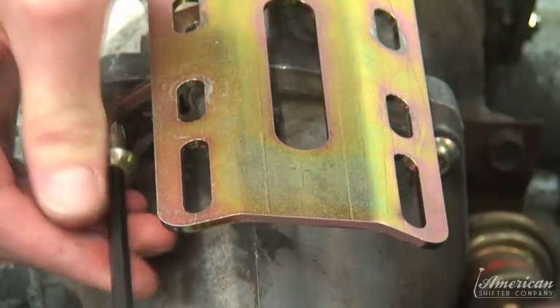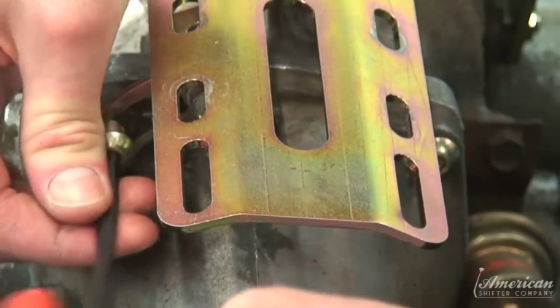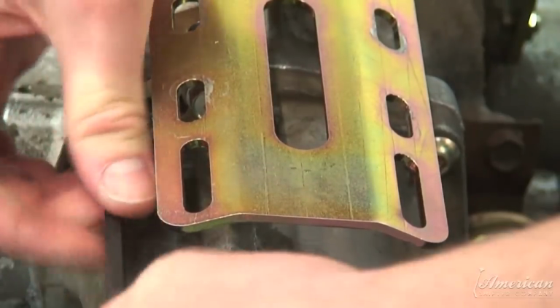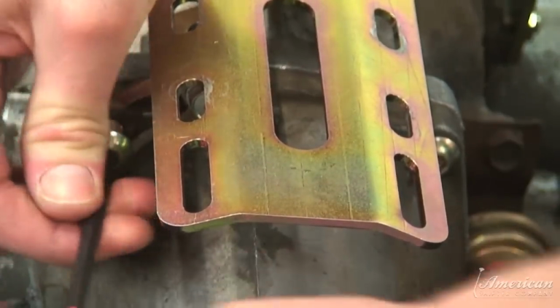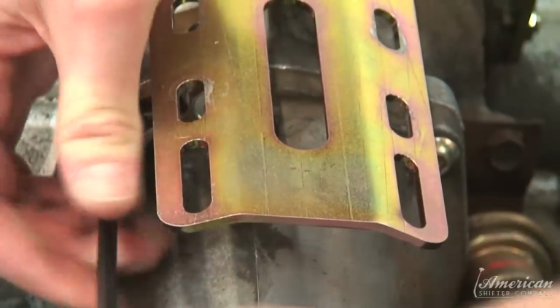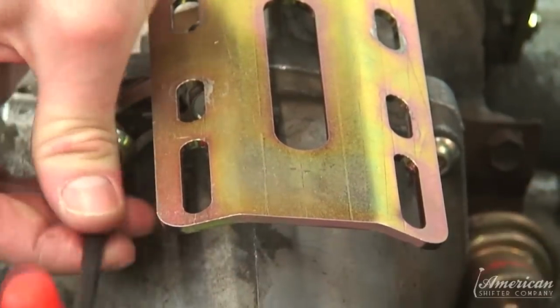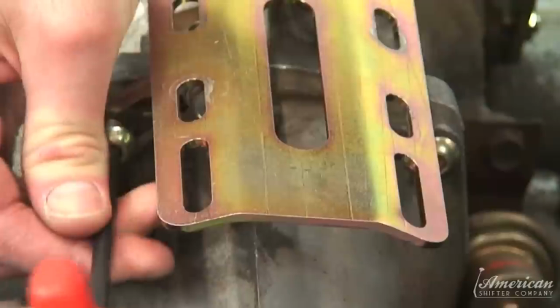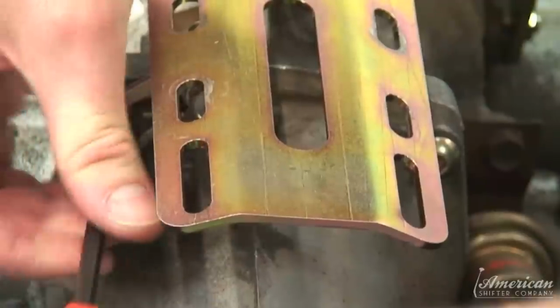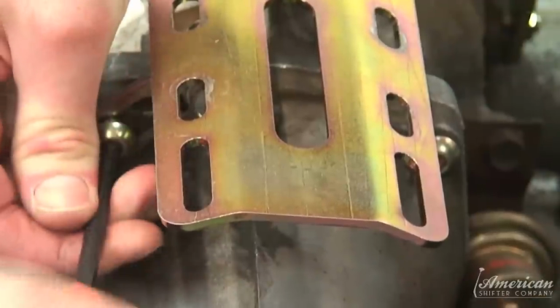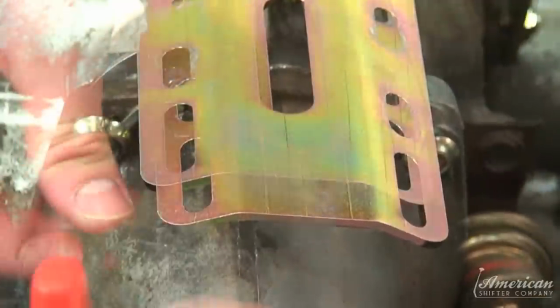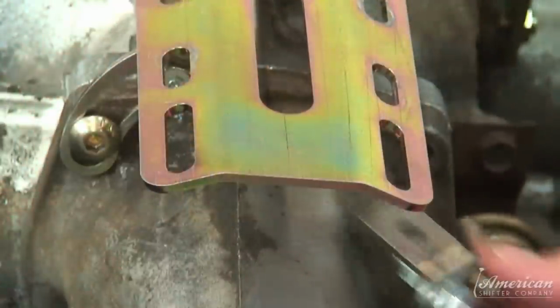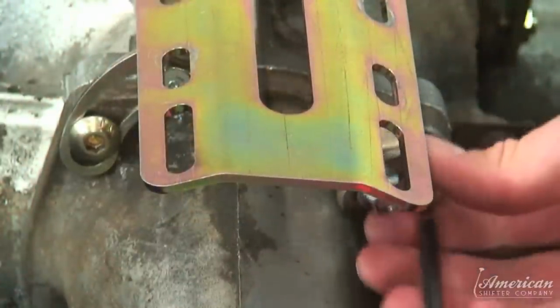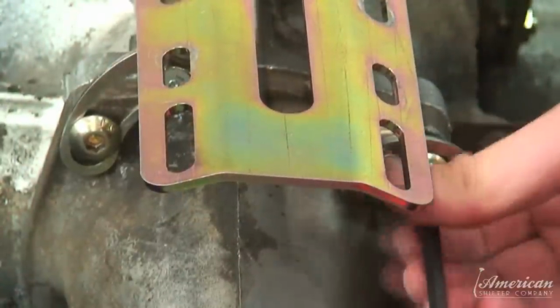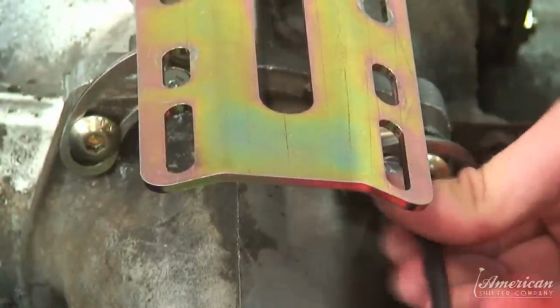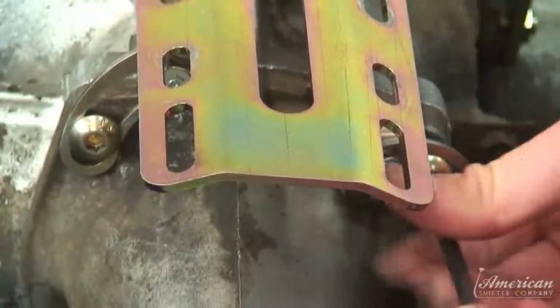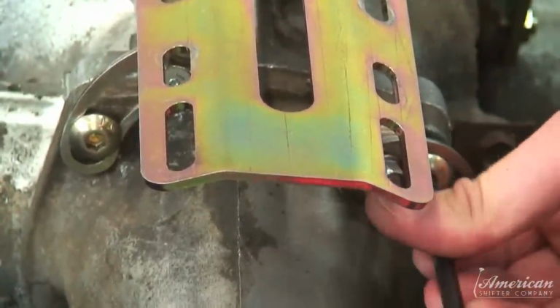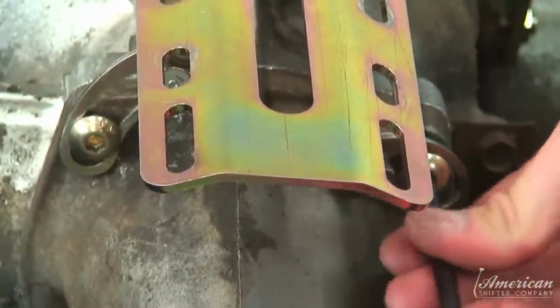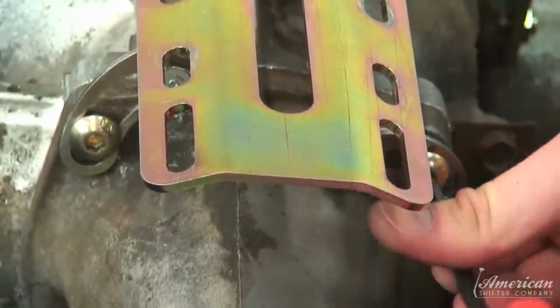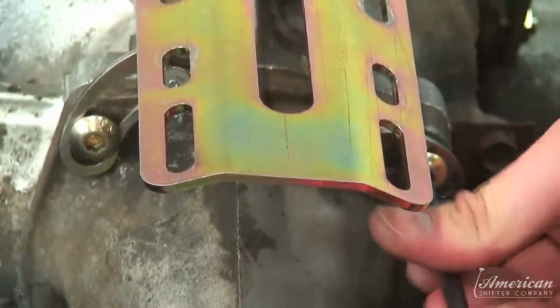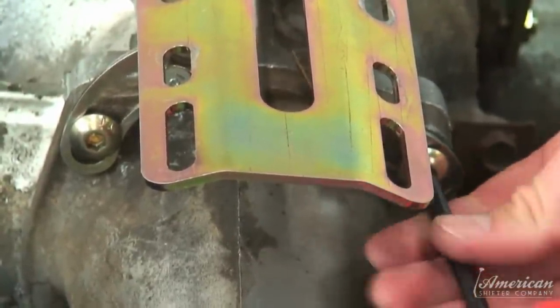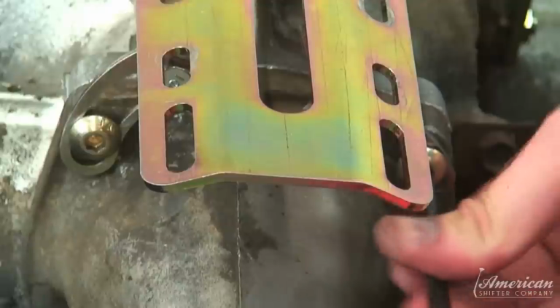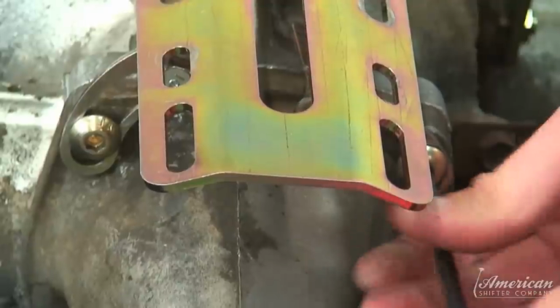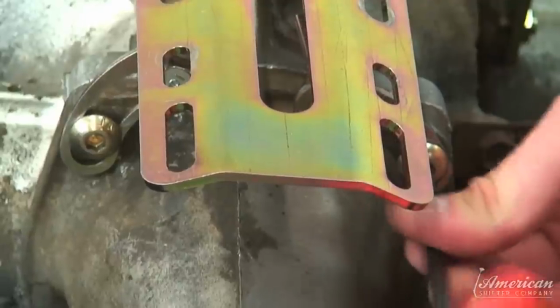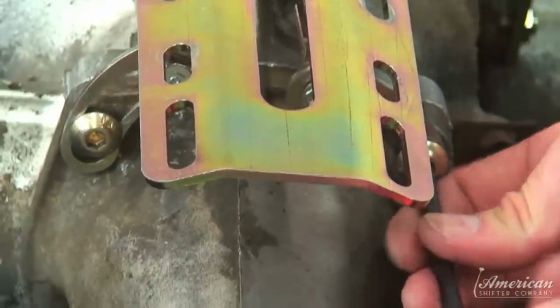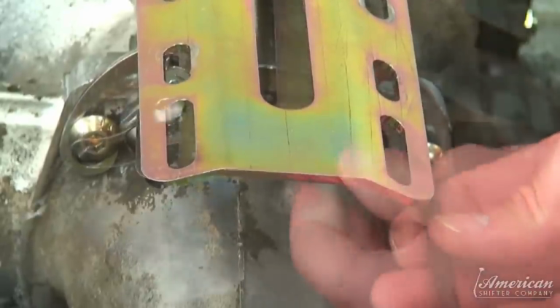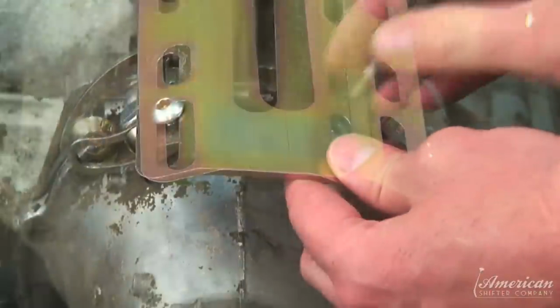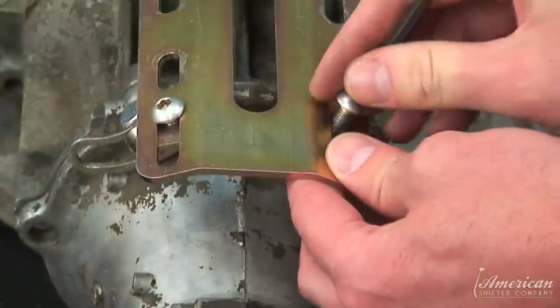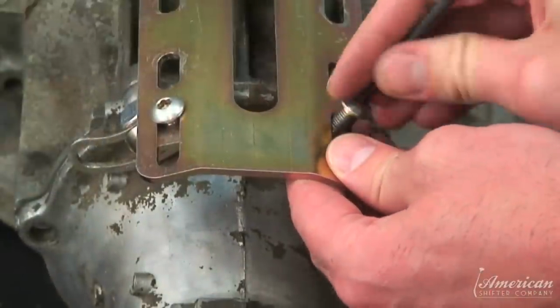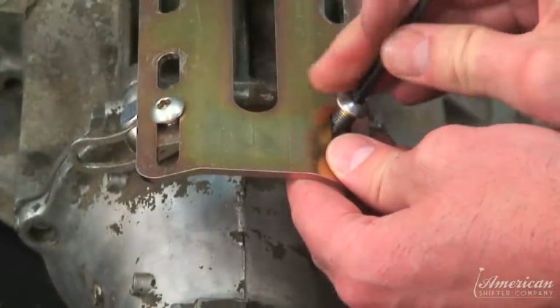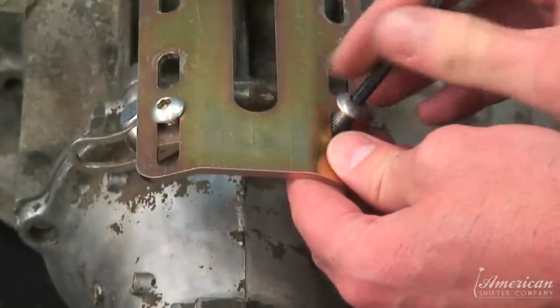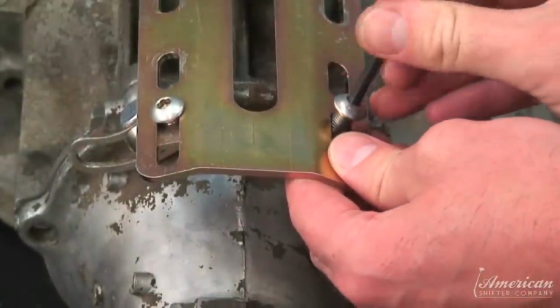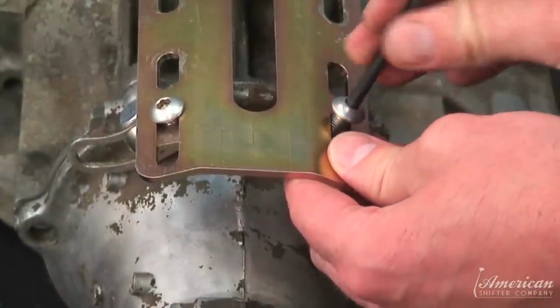Position the tail brackets at the rear of the transmission and fasten with the supplied allen head screws. Make sure the adjustable tabs are aligned to the top plate and fasten with the provided screws.